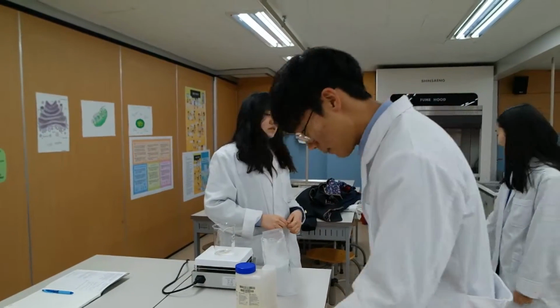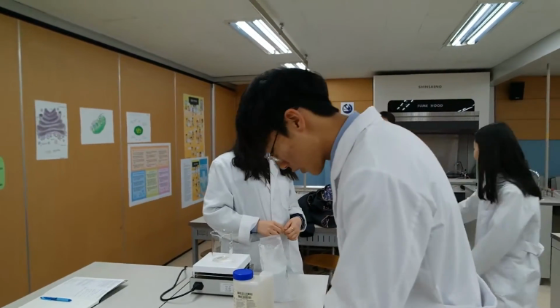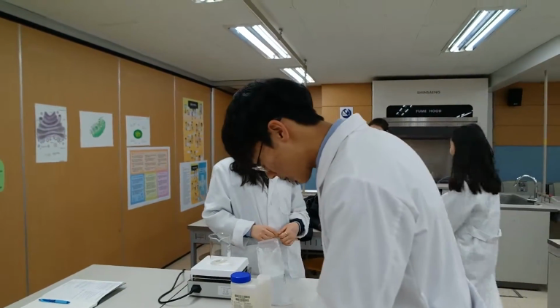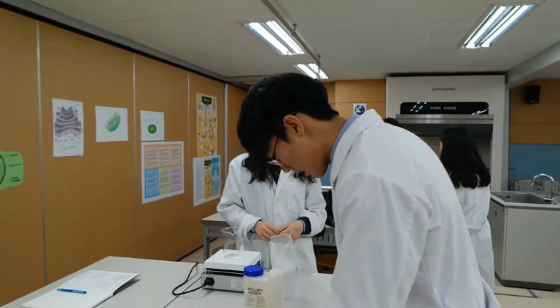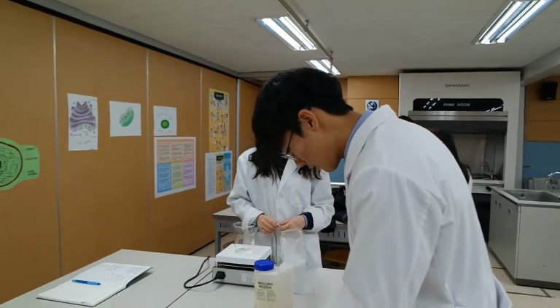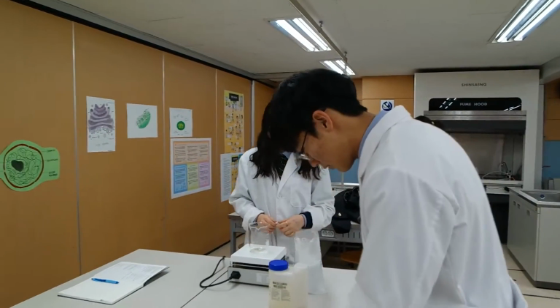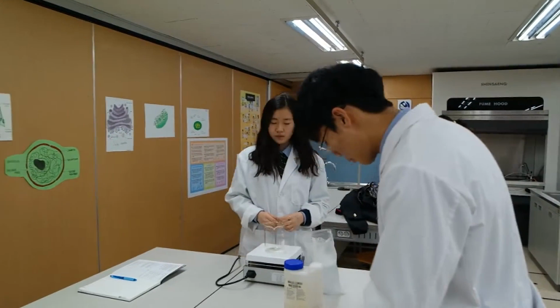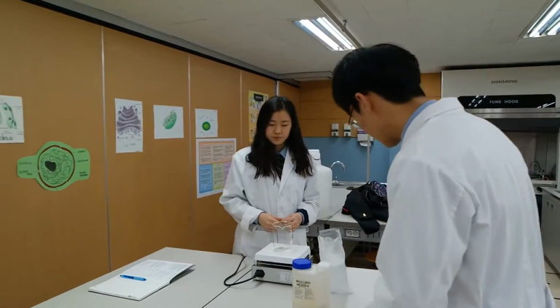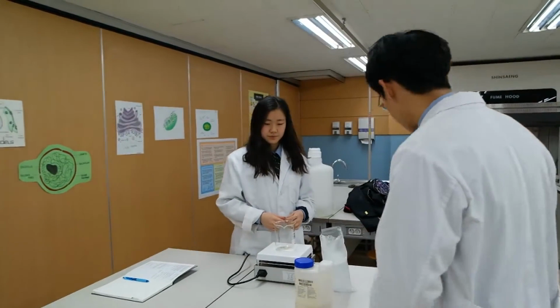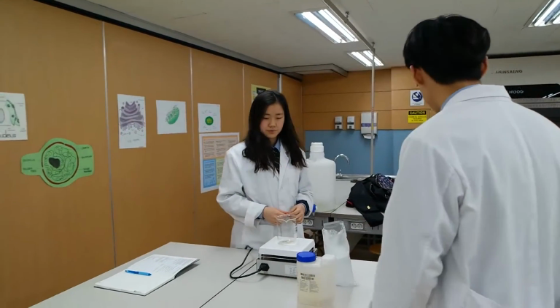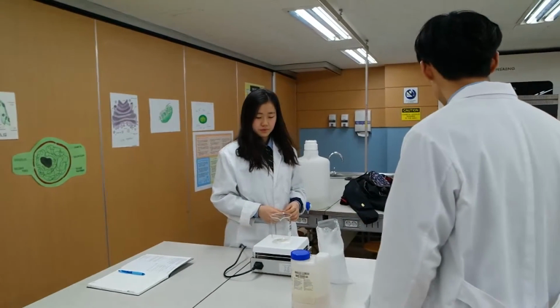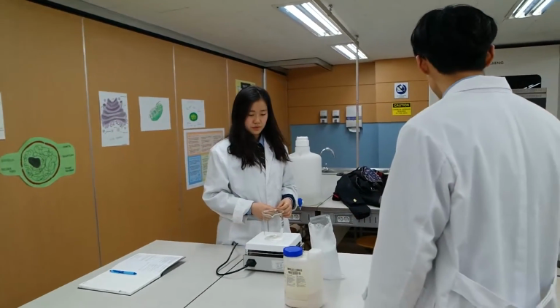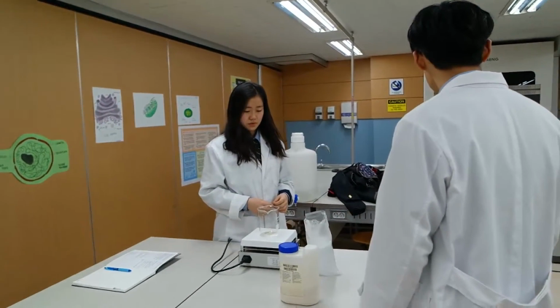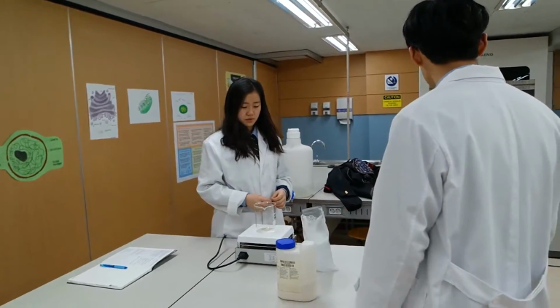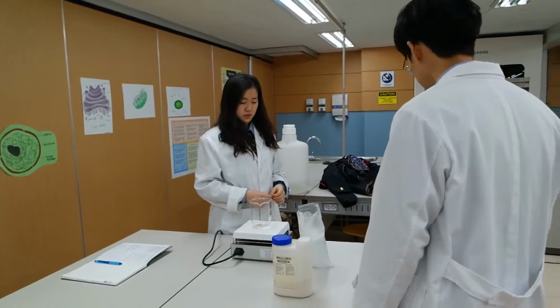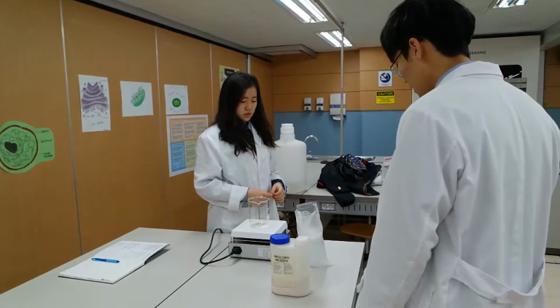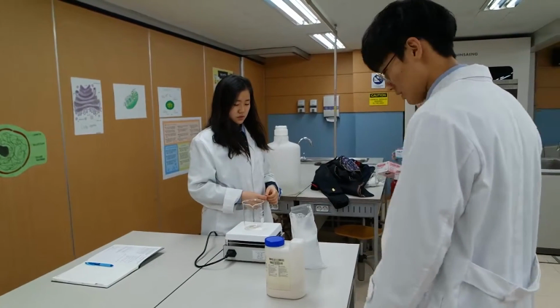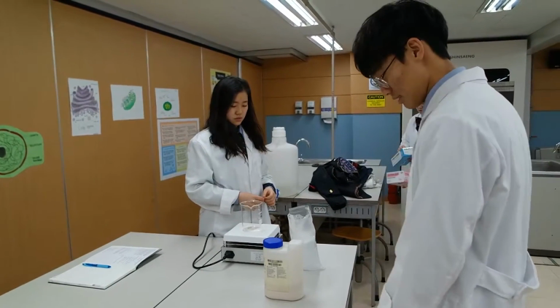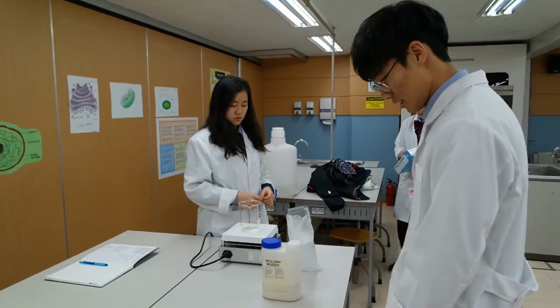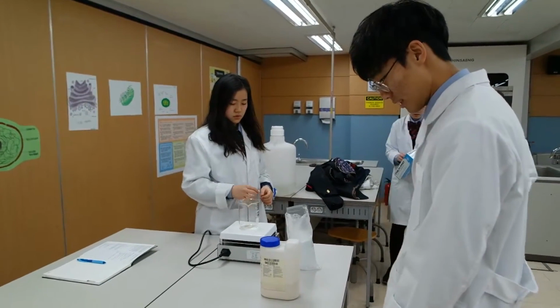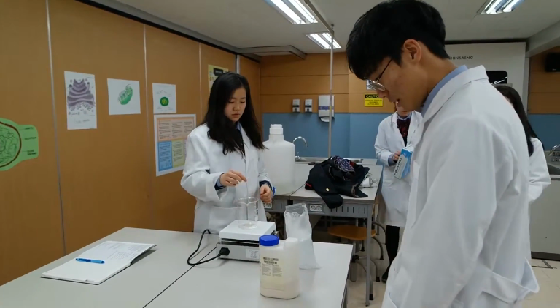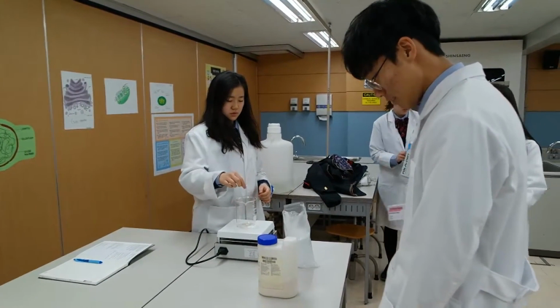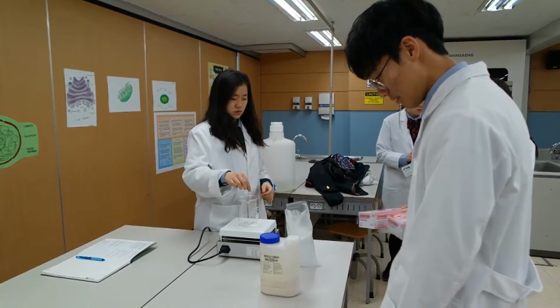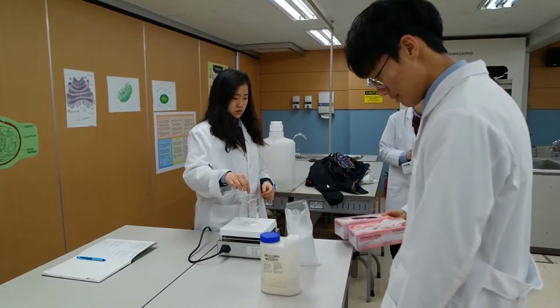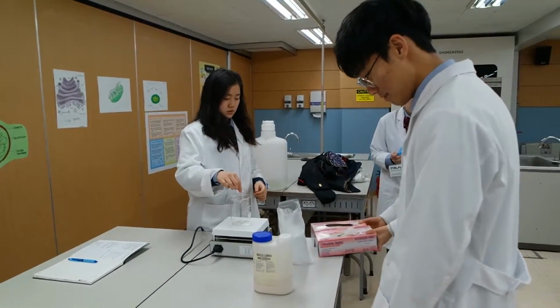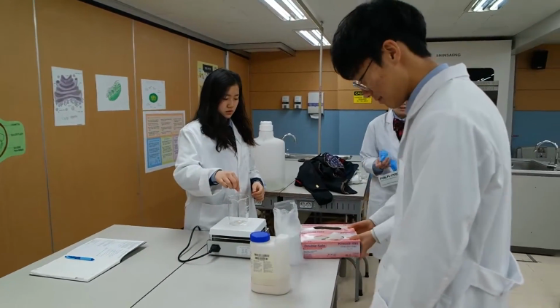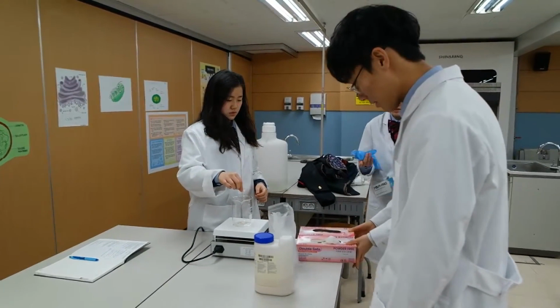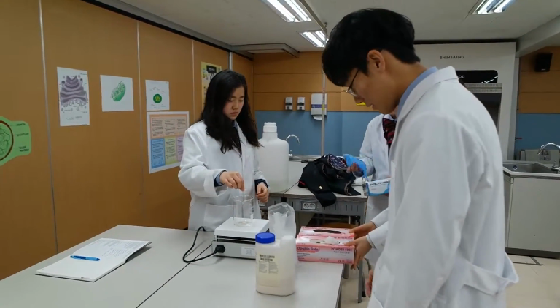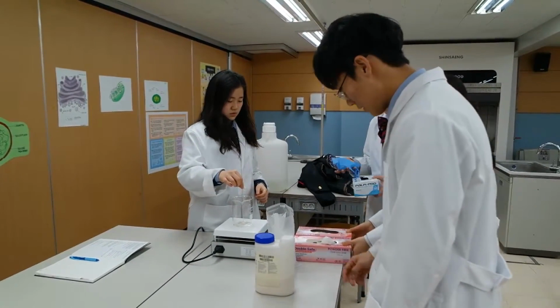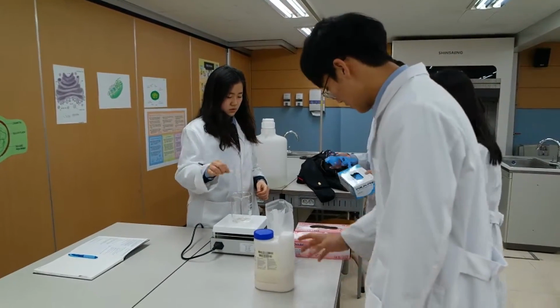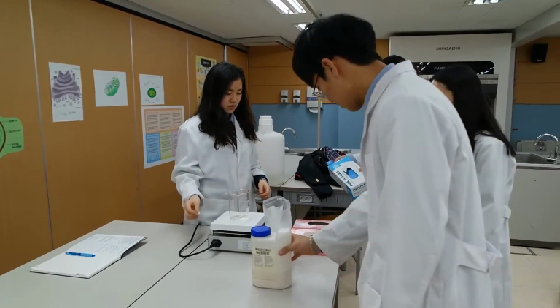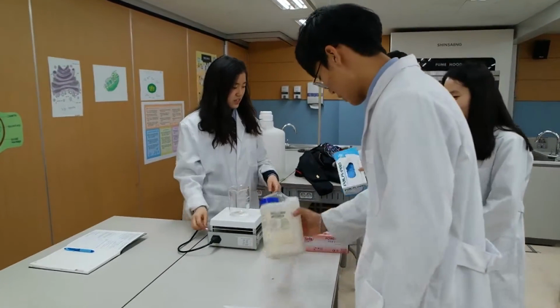We are going to add 4.6 grams of the top. Is that right? No.